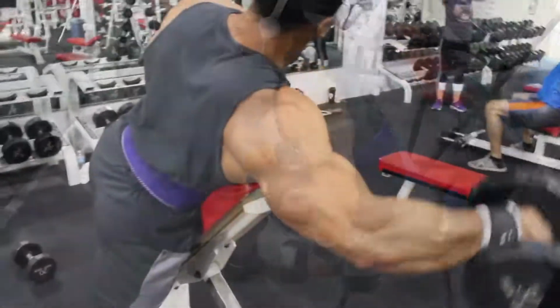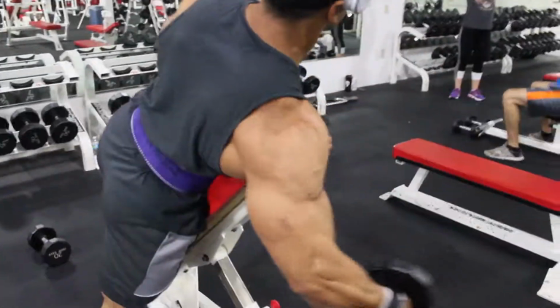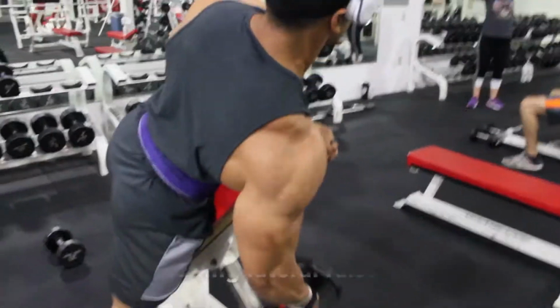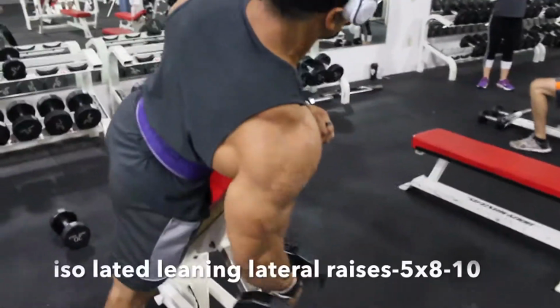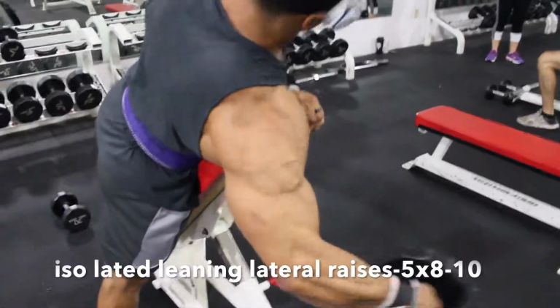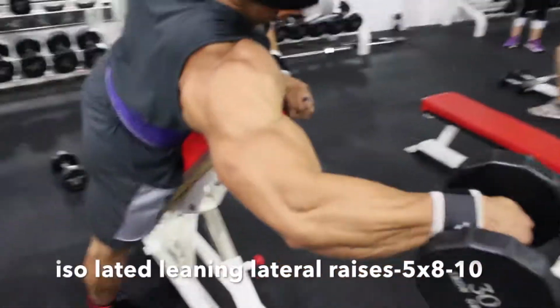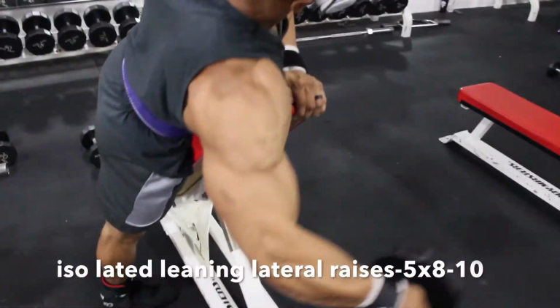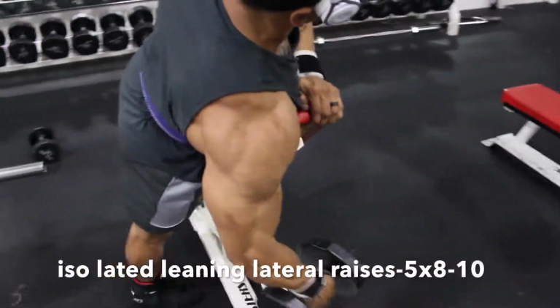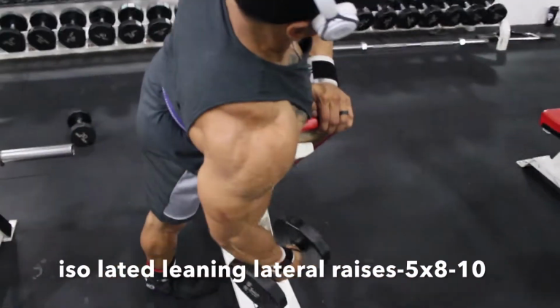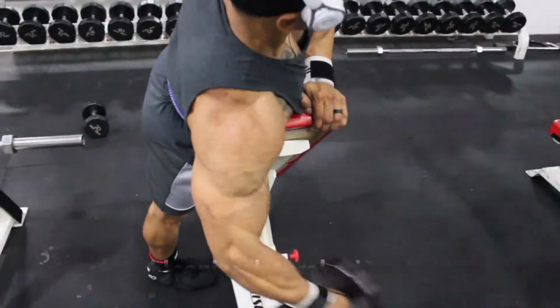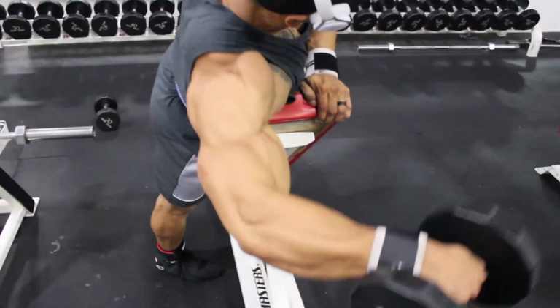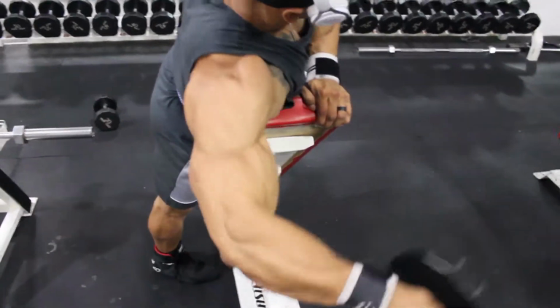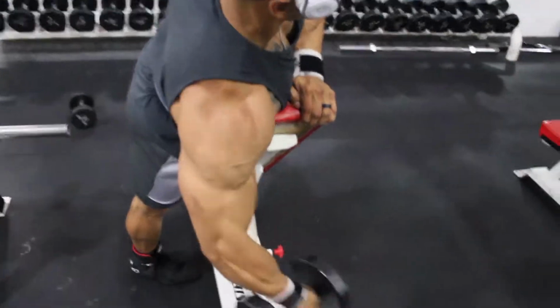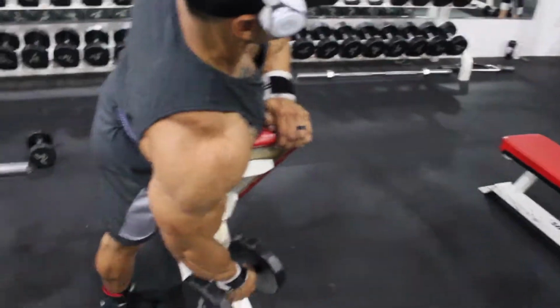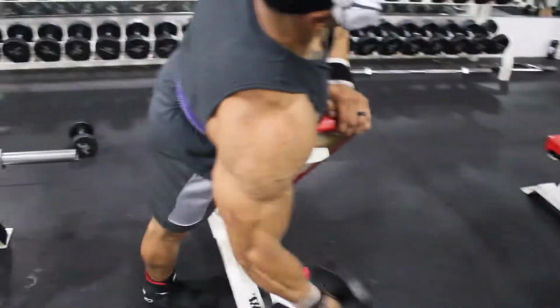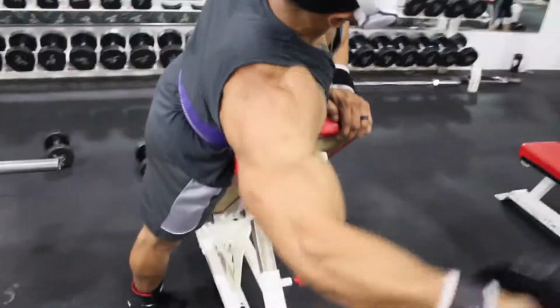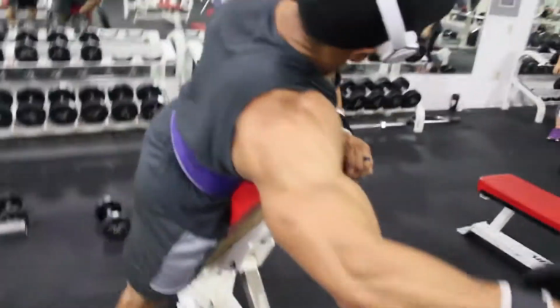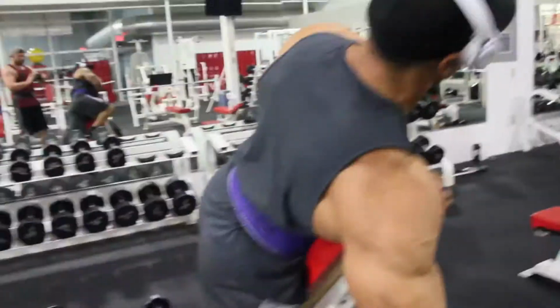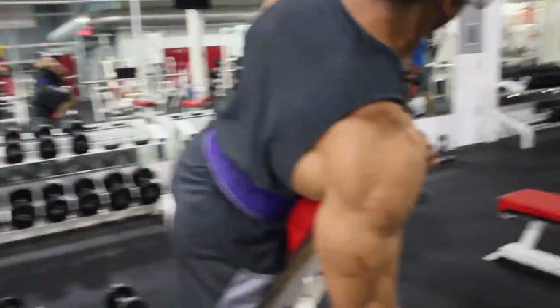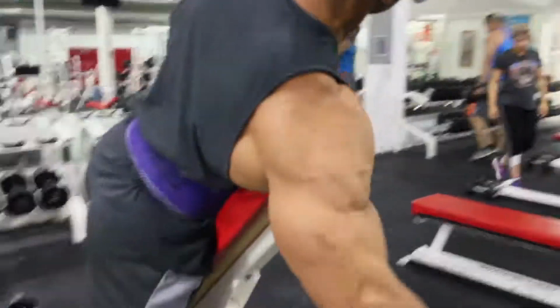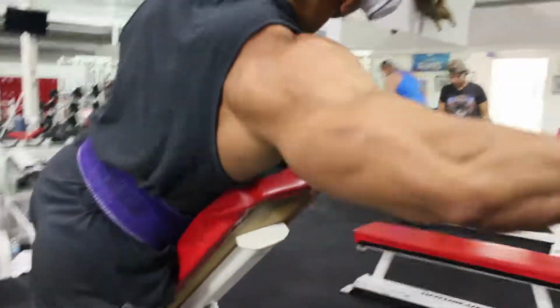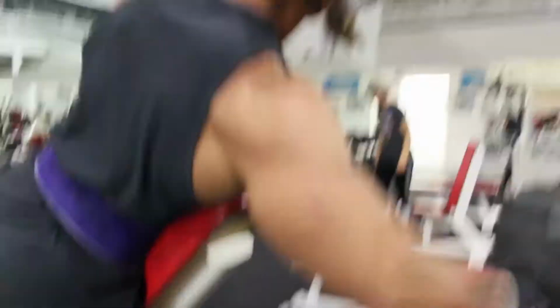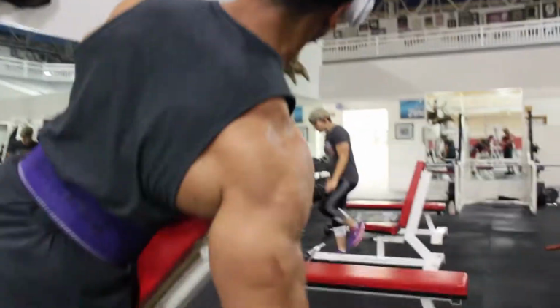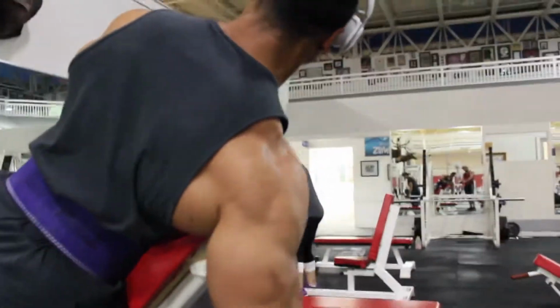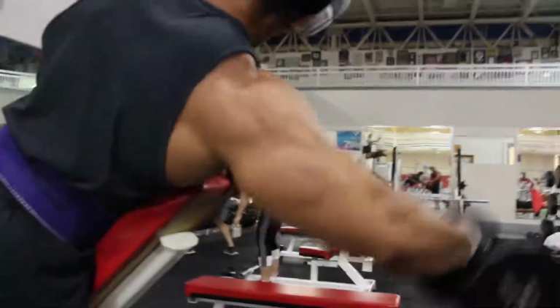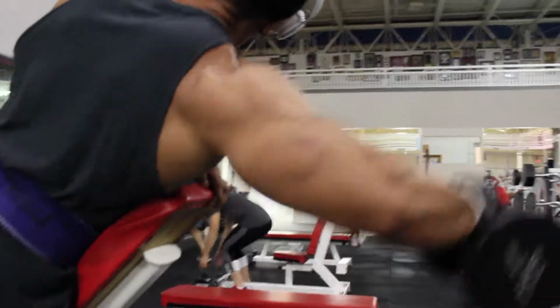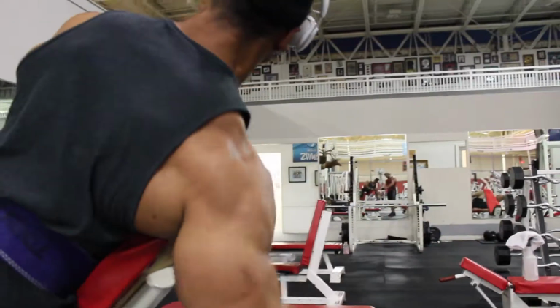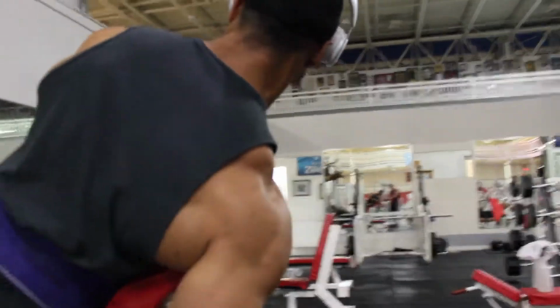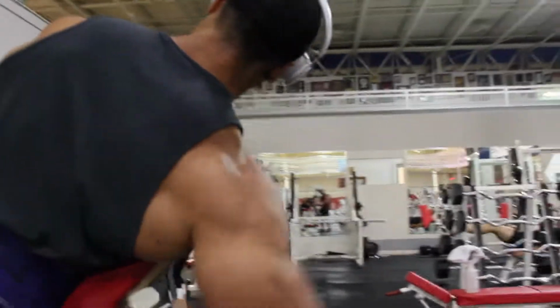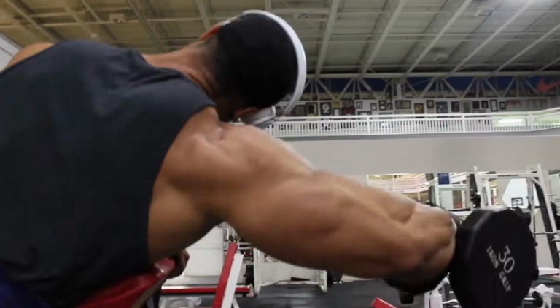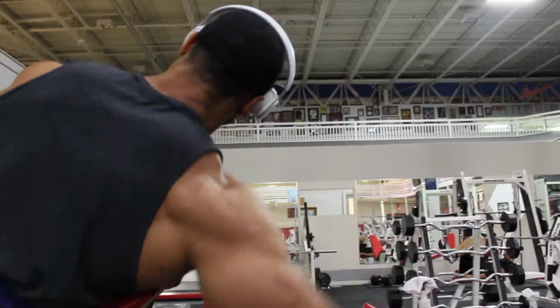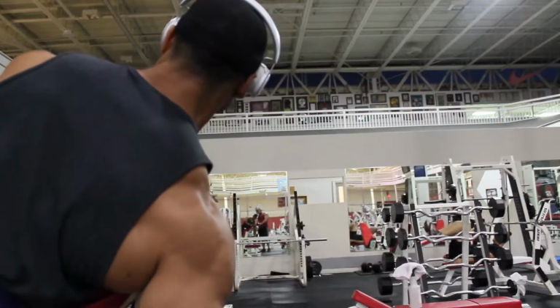Next movement: lateral raises. We're leaning and using a bench to control our body so we're not swinging the weight everywhere. We can control it a little bit more to target that outer delt.